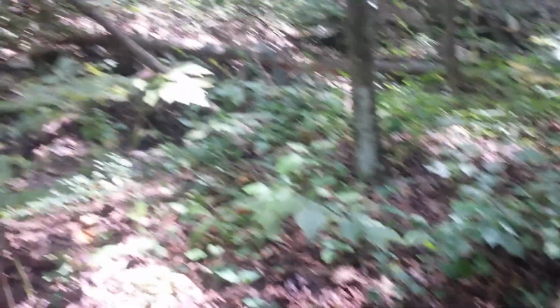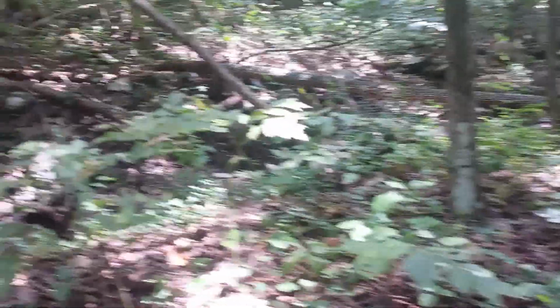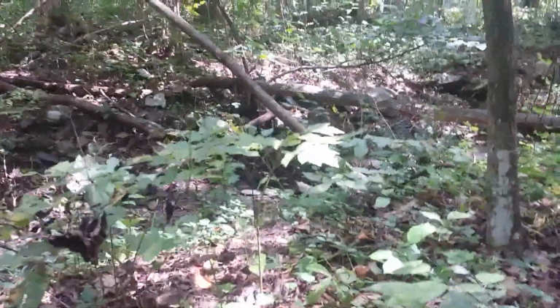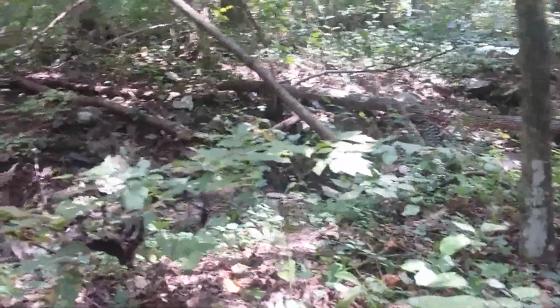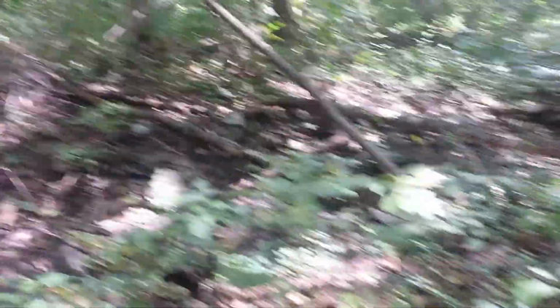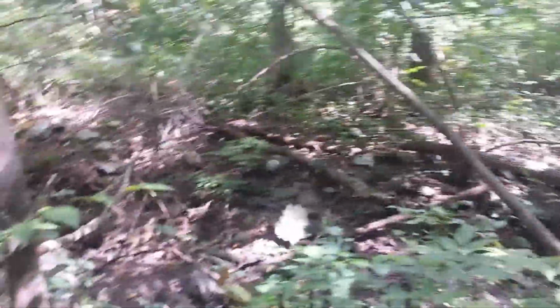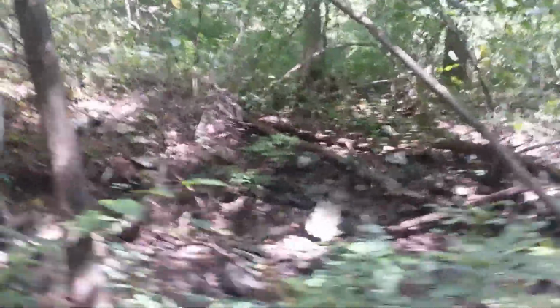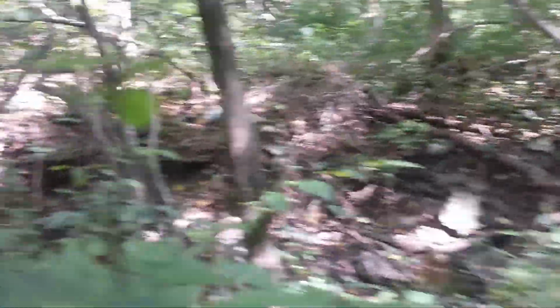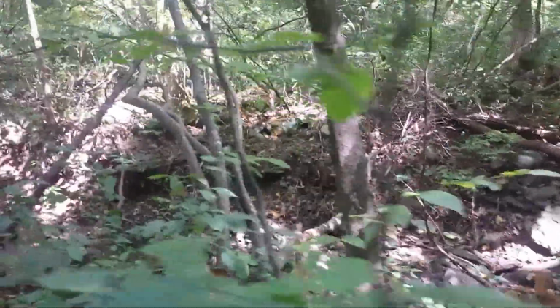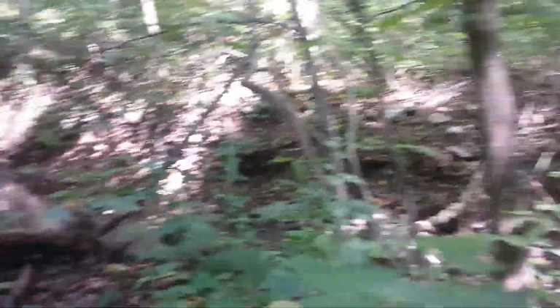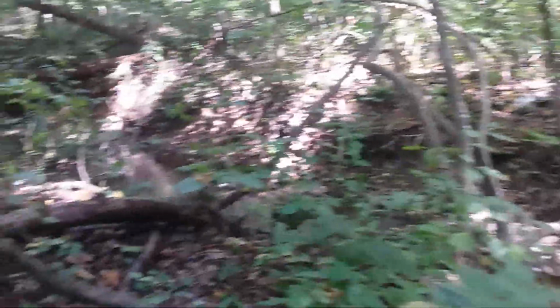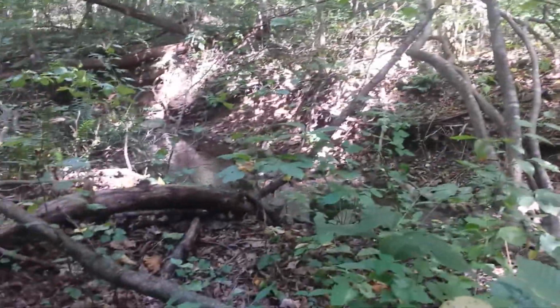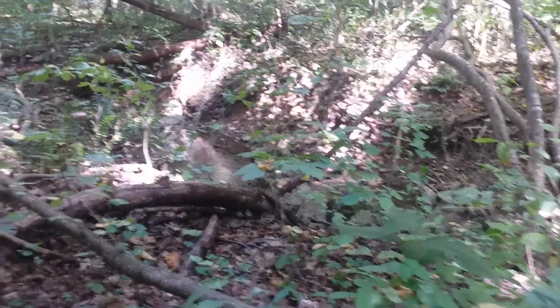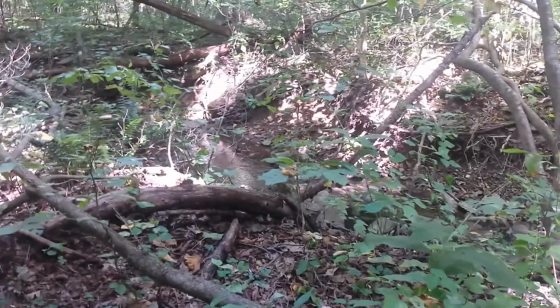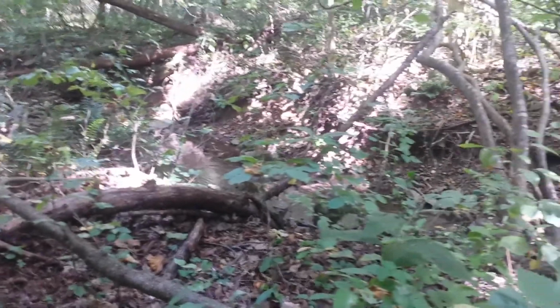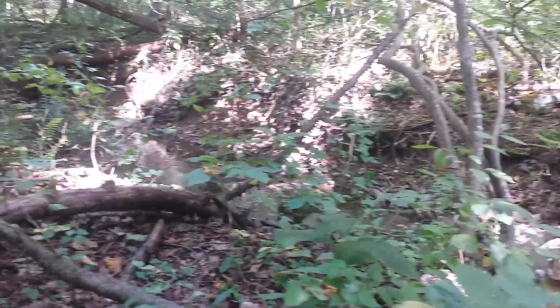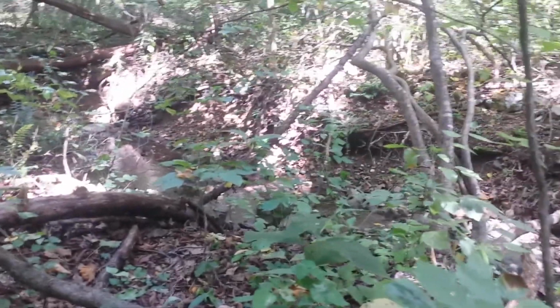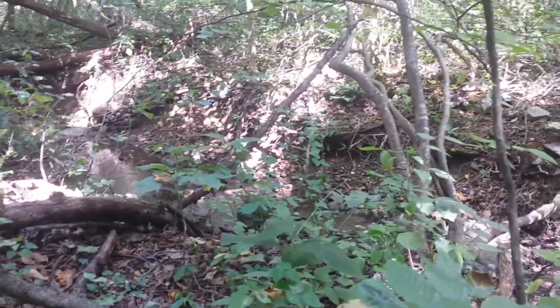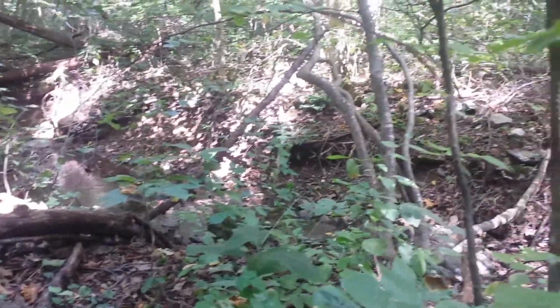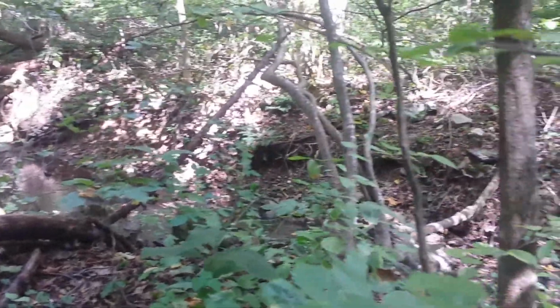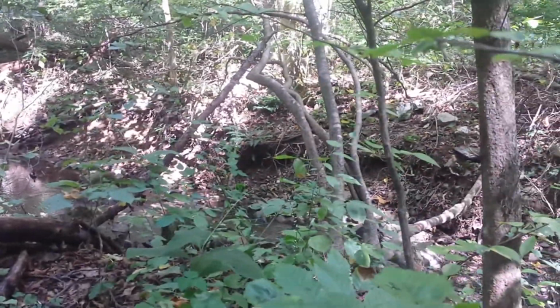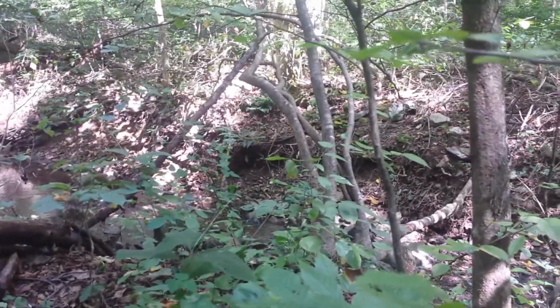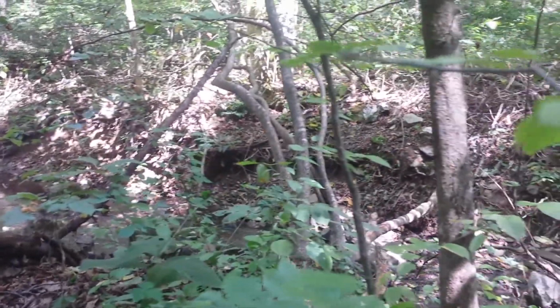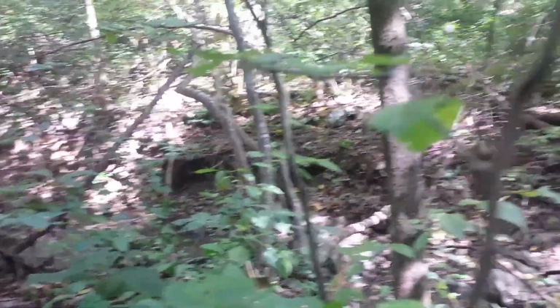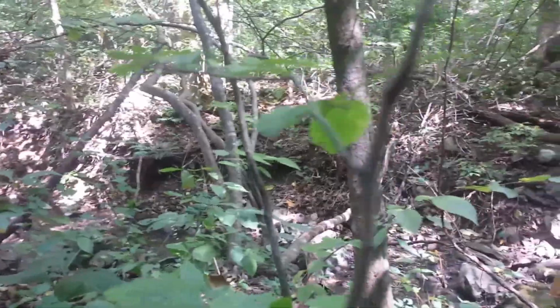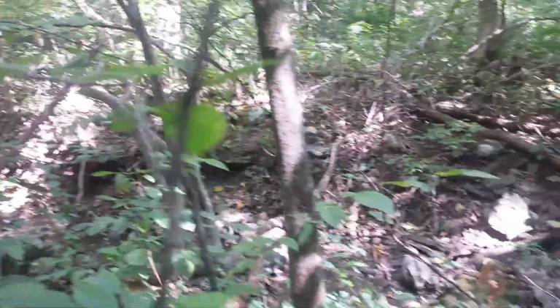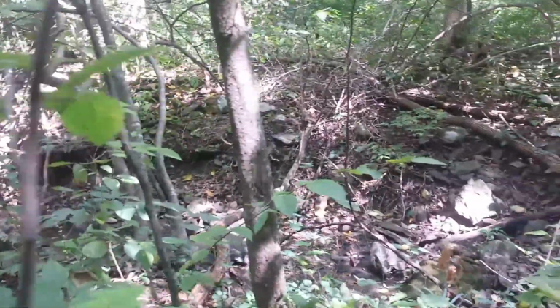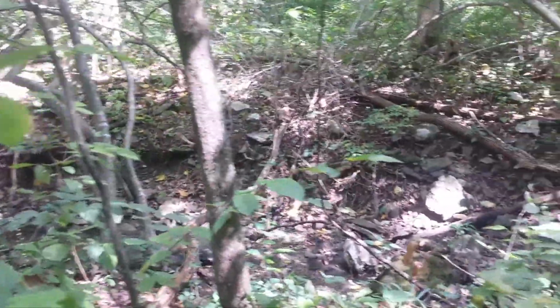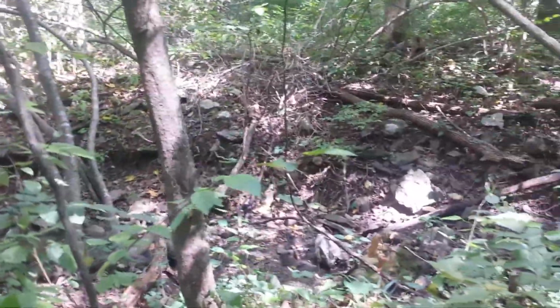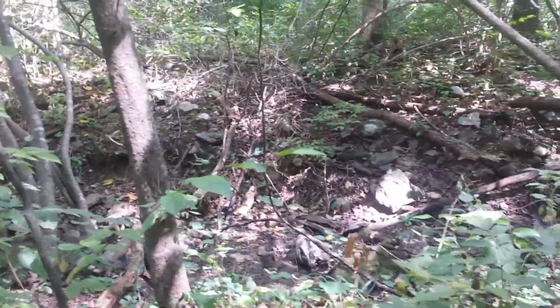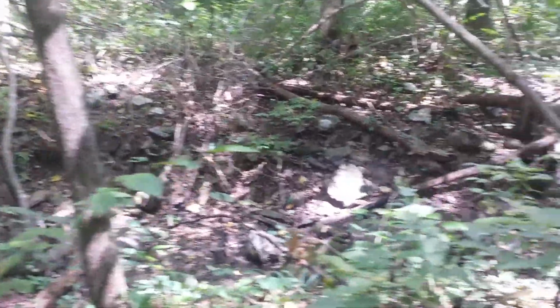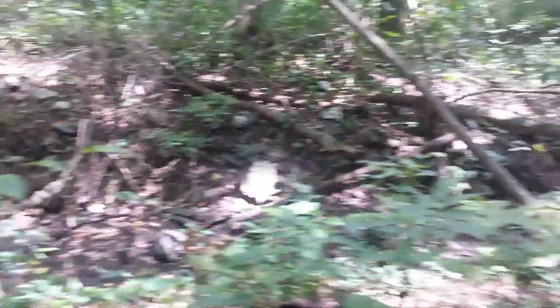Hey everyone, I'm out at the creek today. I was looking for arrowheads and didn't find anything, so I'm gonna continue to look for some arrowheads as I'm going on, but I brought my detector with me today.